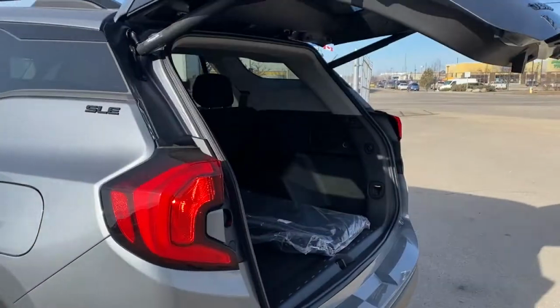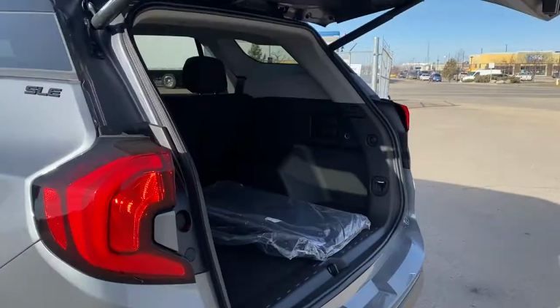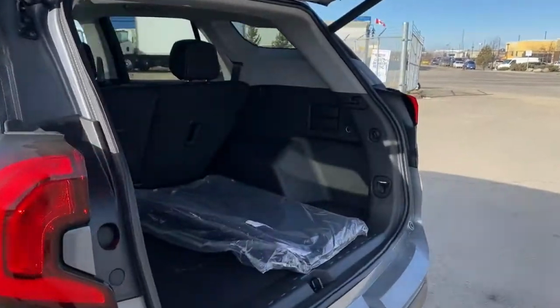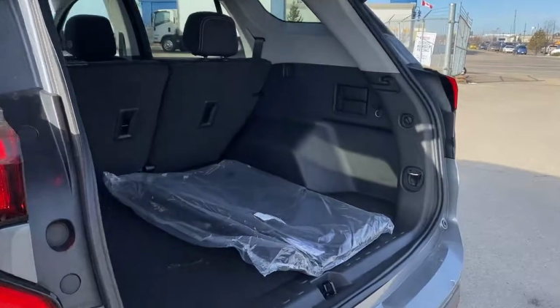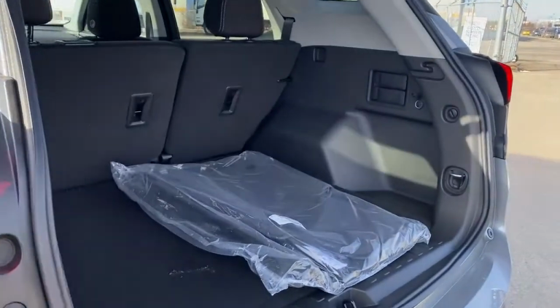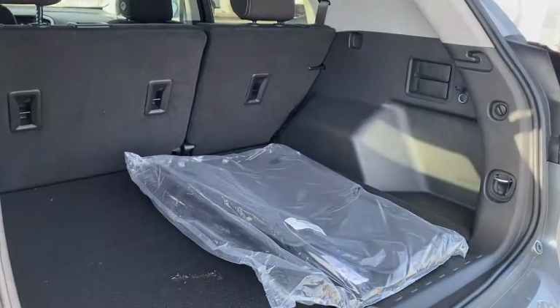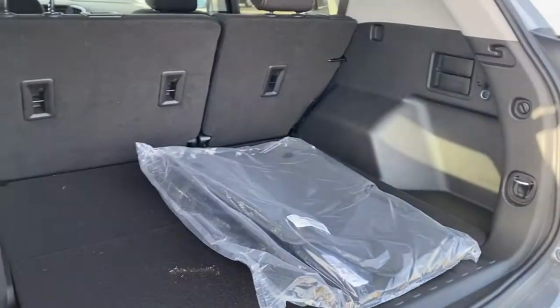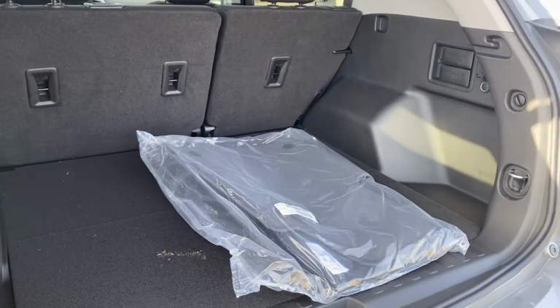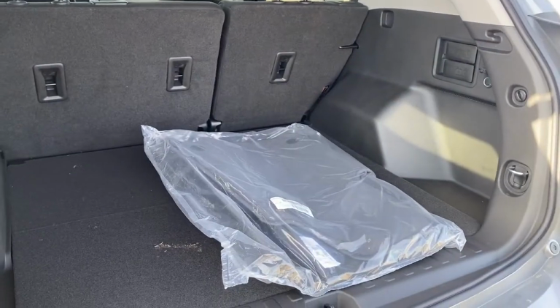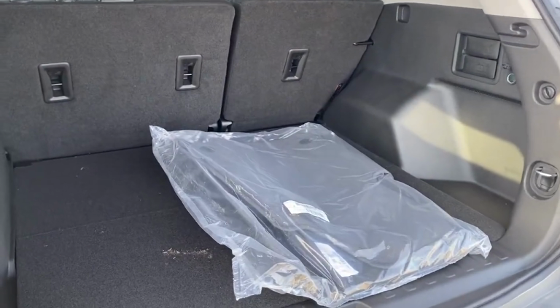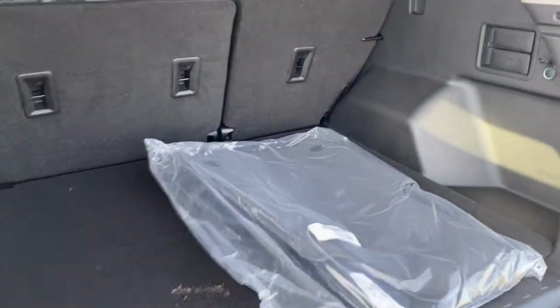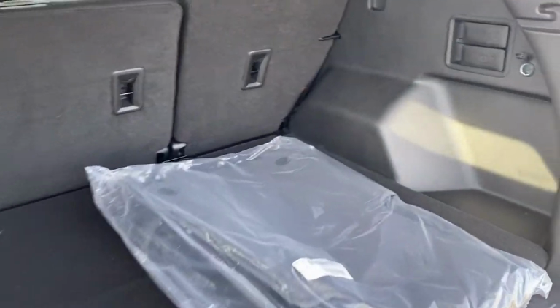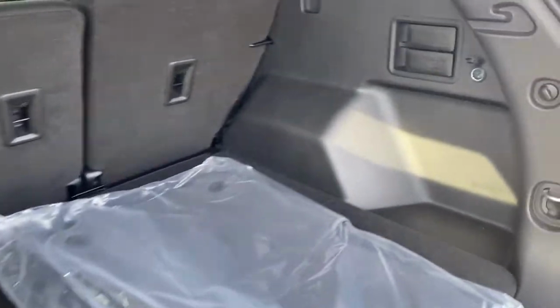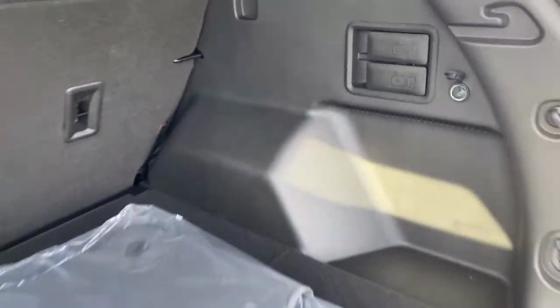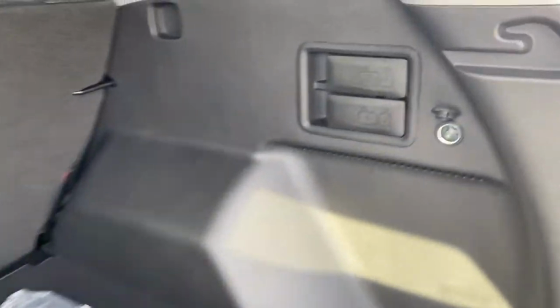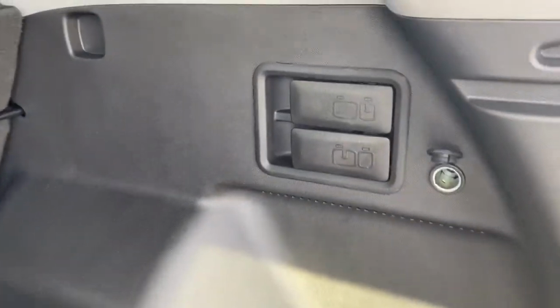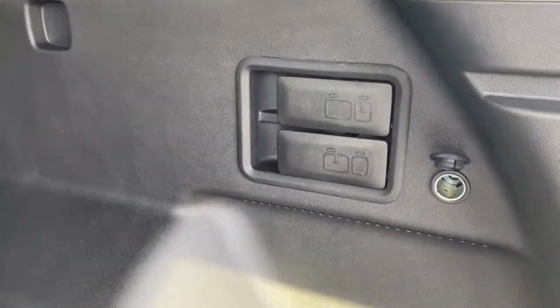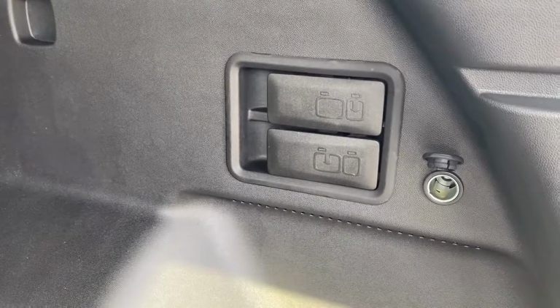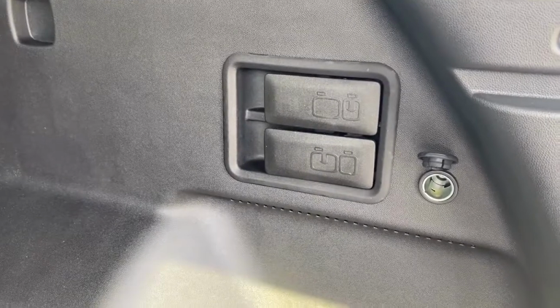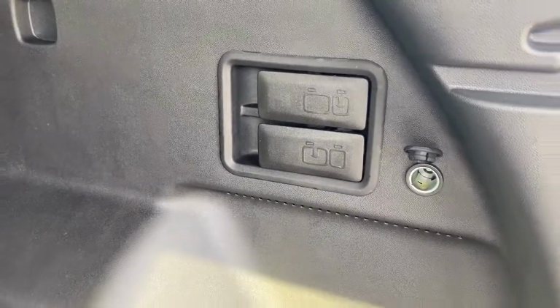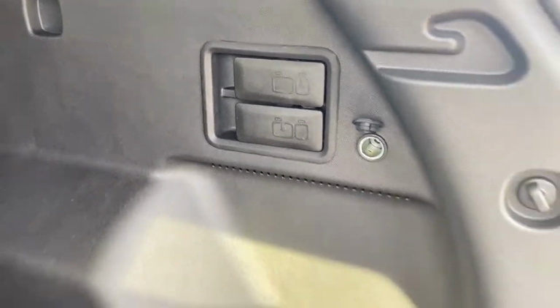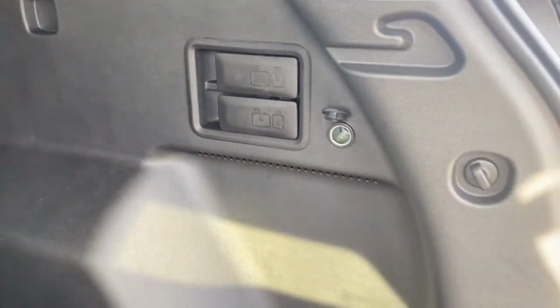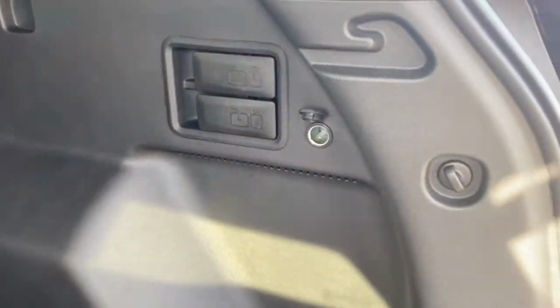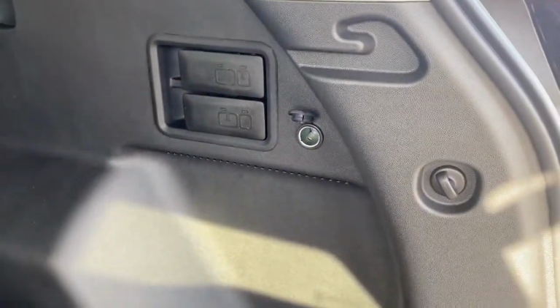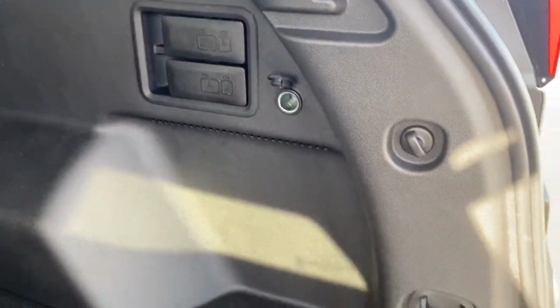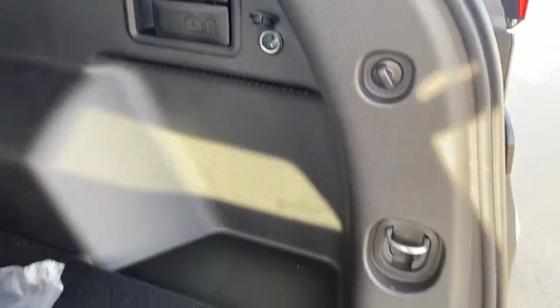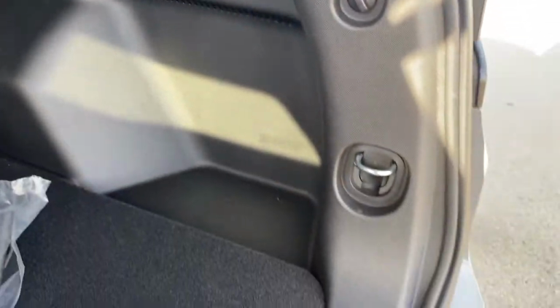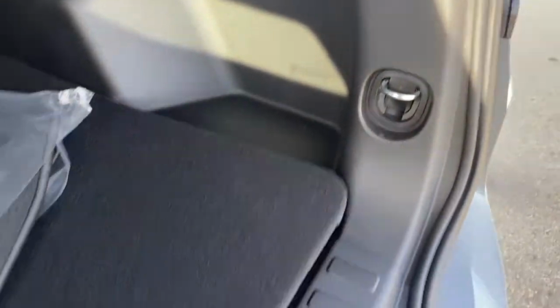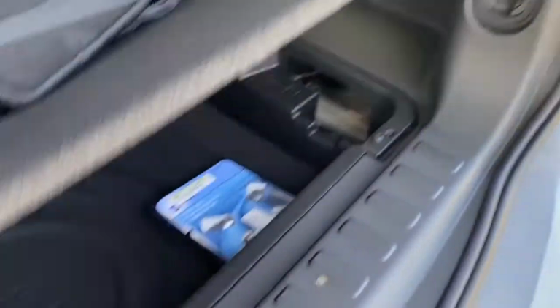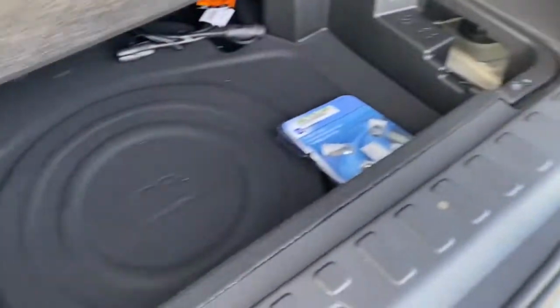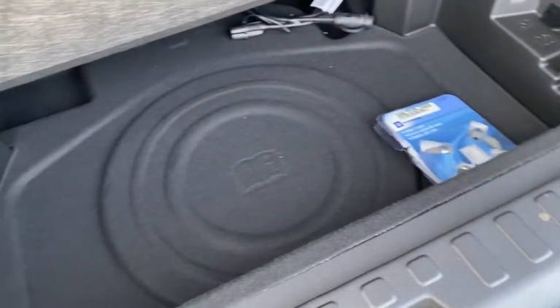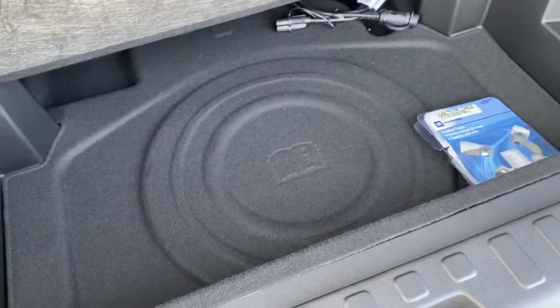In the trunk, we've got lots of cargo storage space, cargo hooks, the levers to fold the second row seating down, a power plug-in, and a storage compartment located down below.